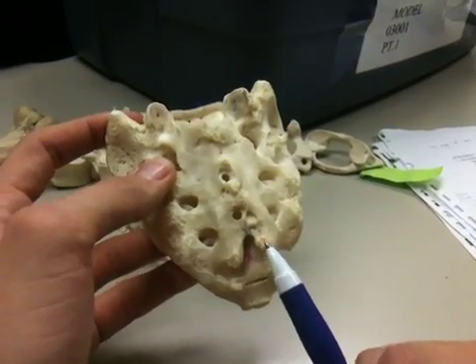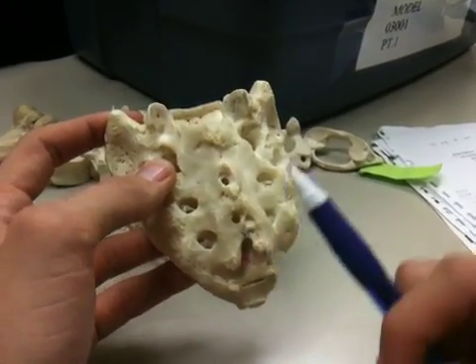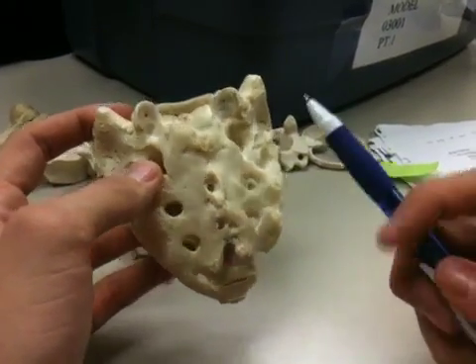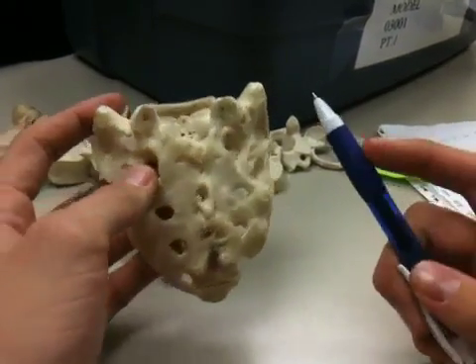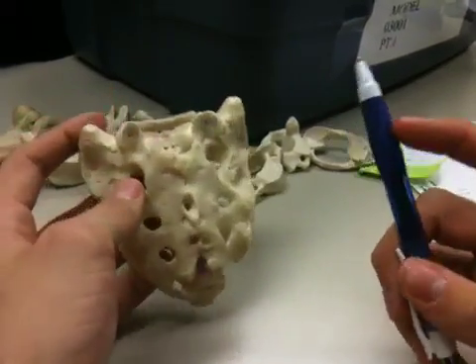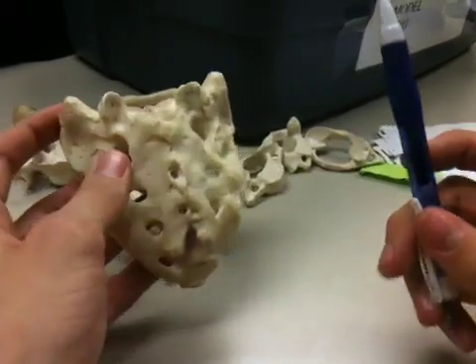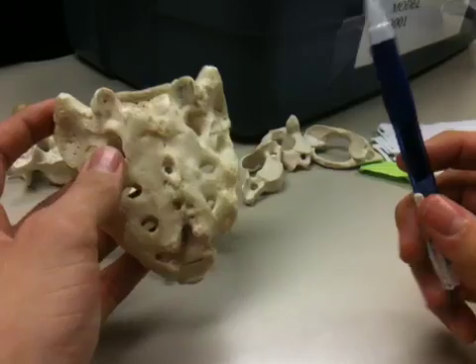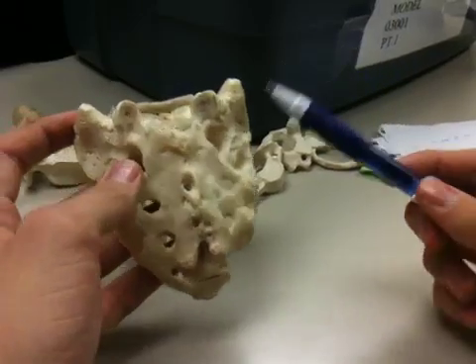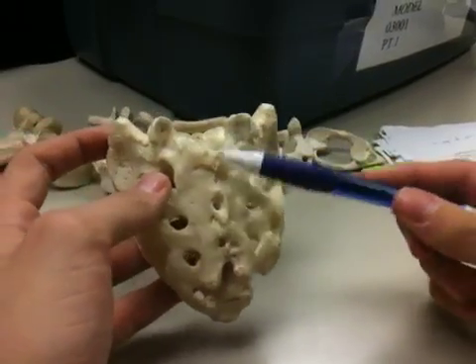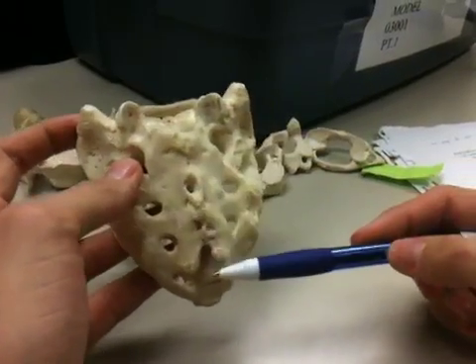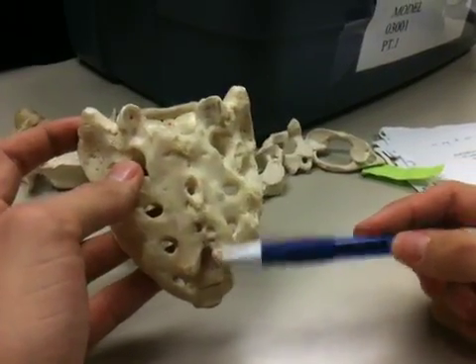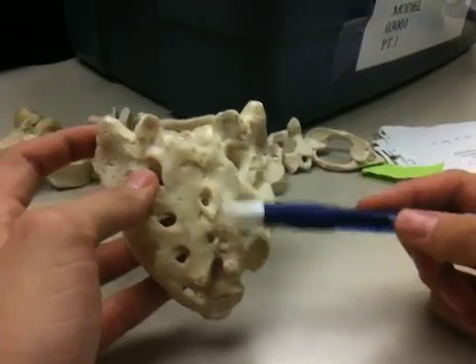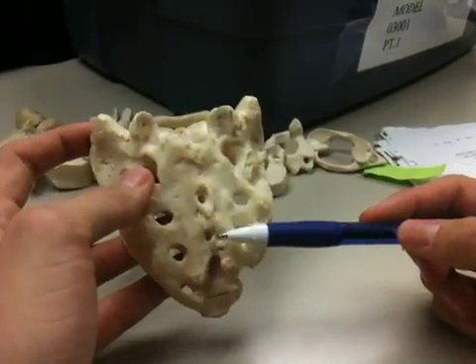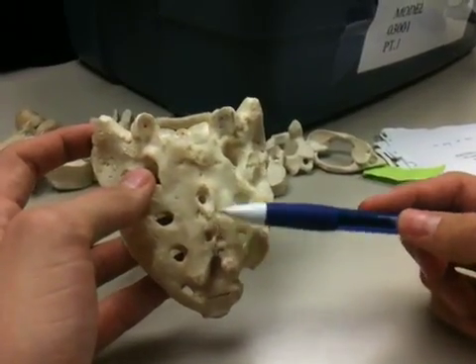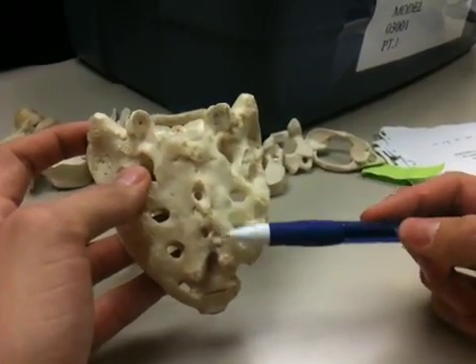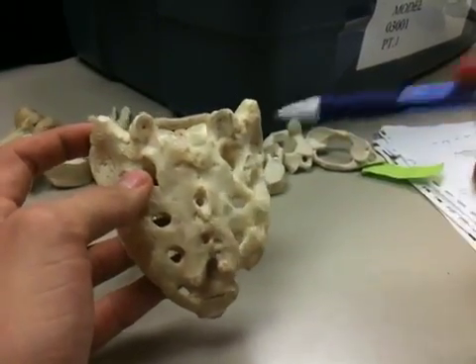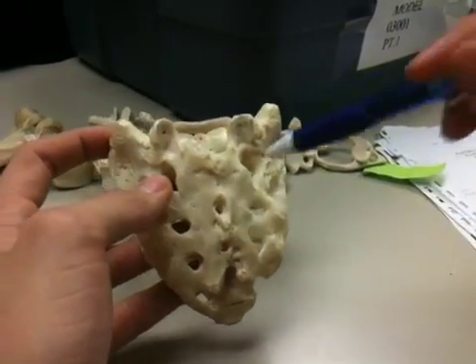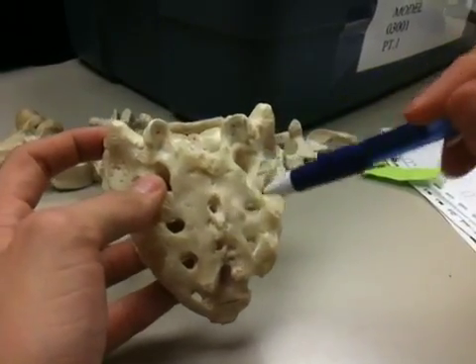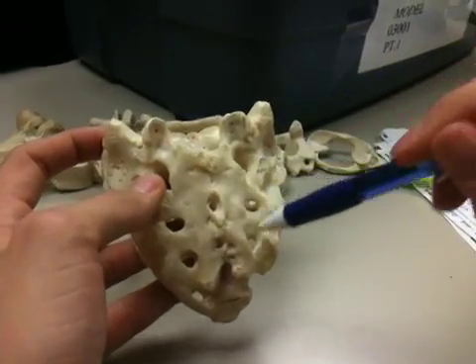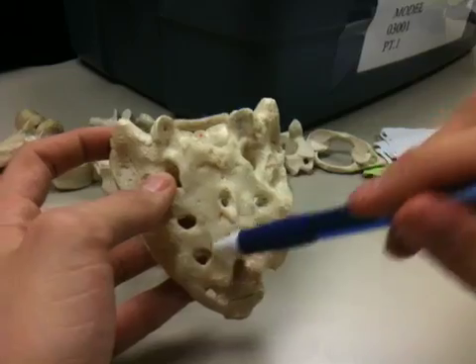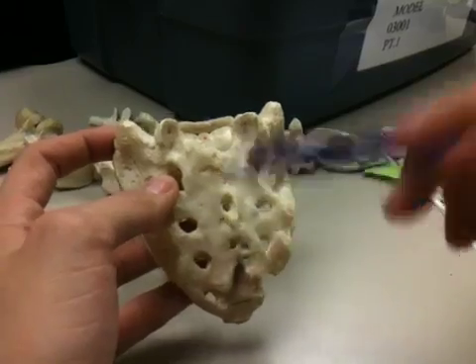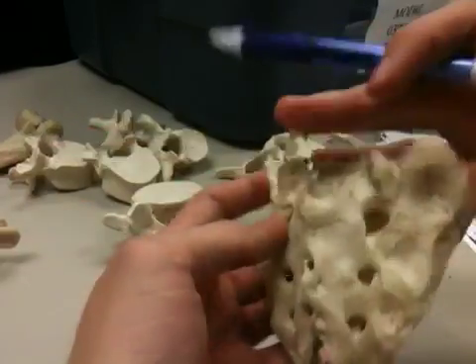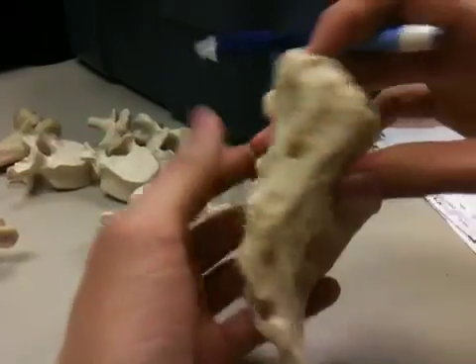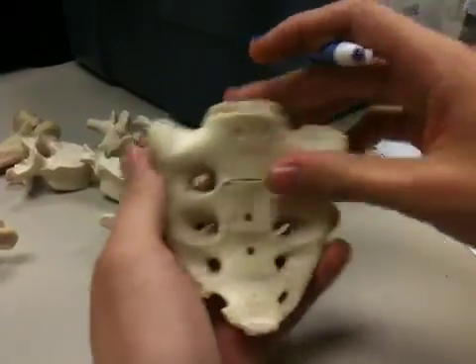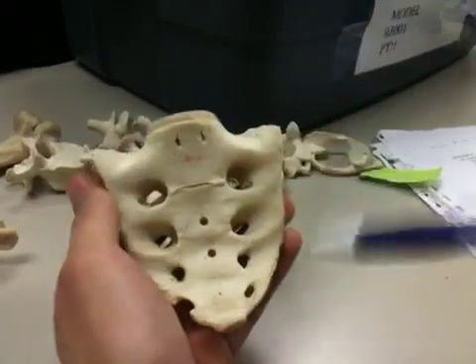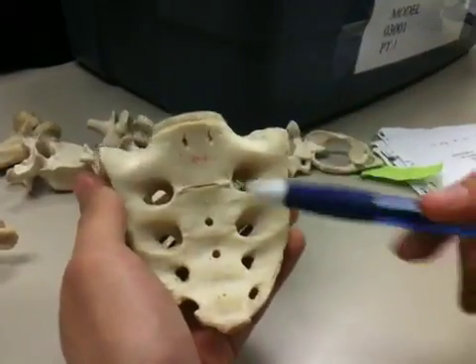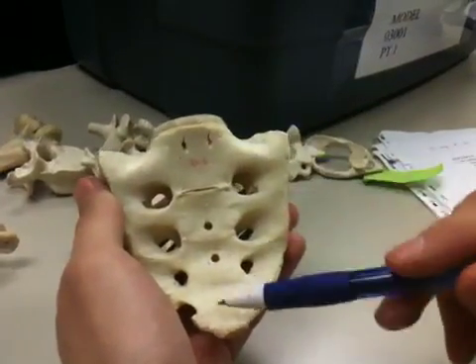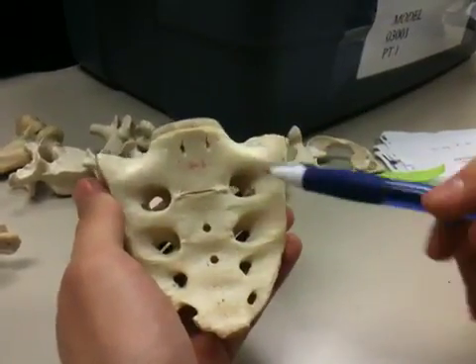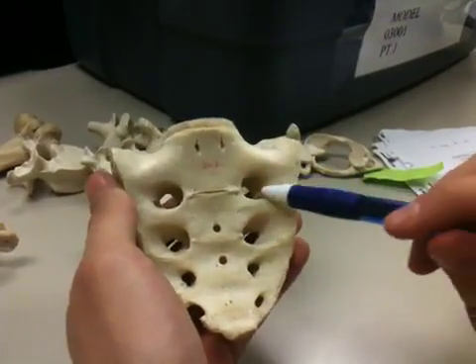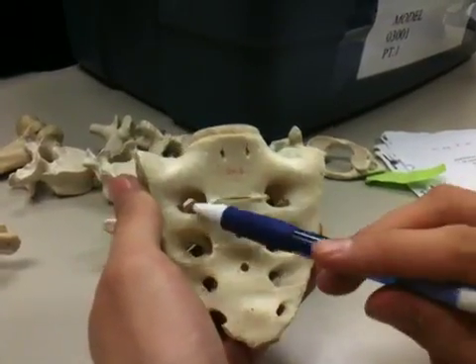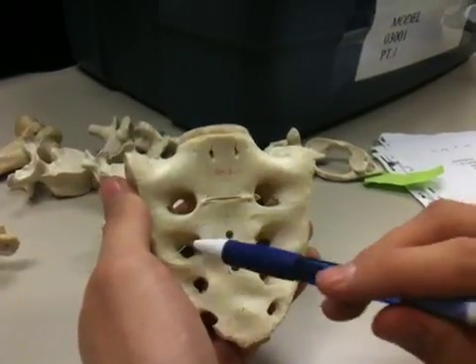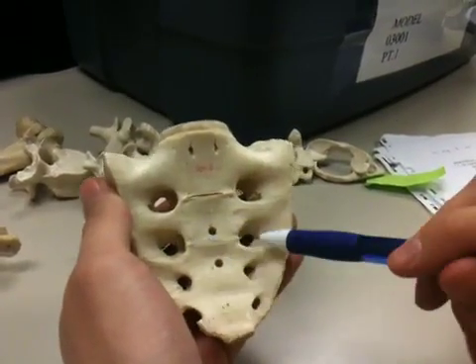And then we have the anterior and posterior sacral foramina. Since this side has the spinous process and the median crest, this would be the posterior foramina. And on the anterior side — the smoother side — we have the anterior foramina.